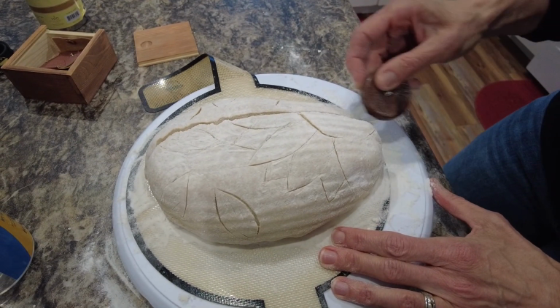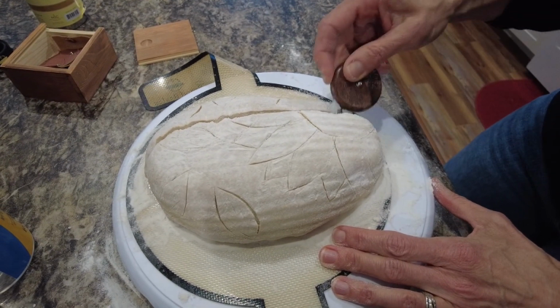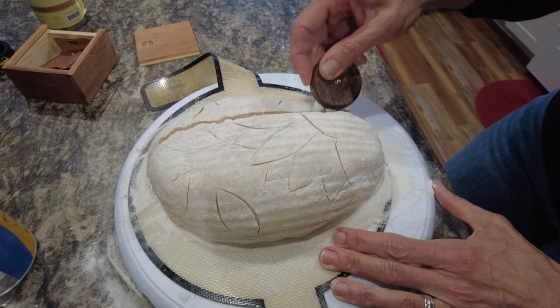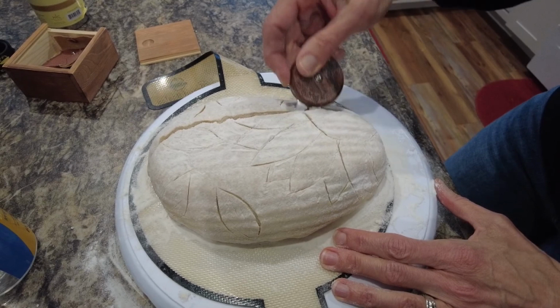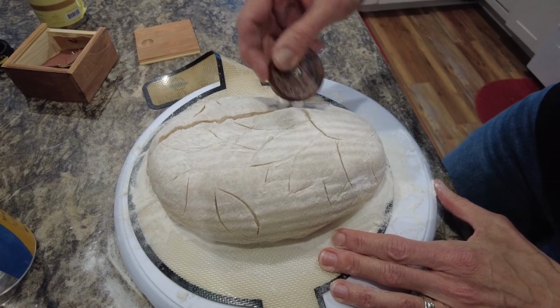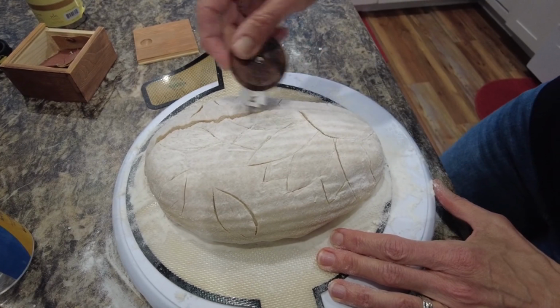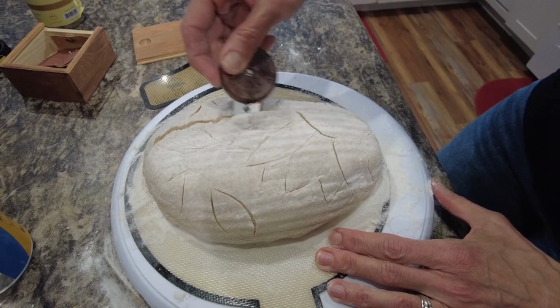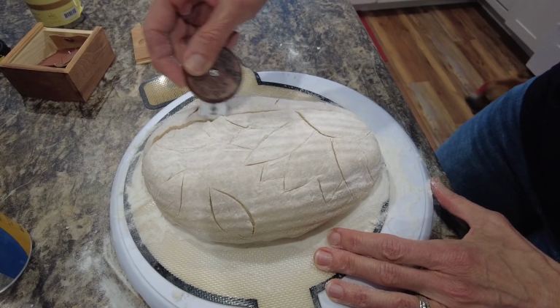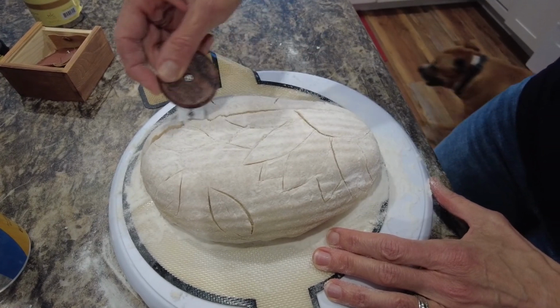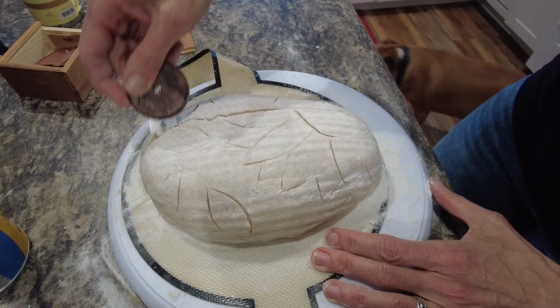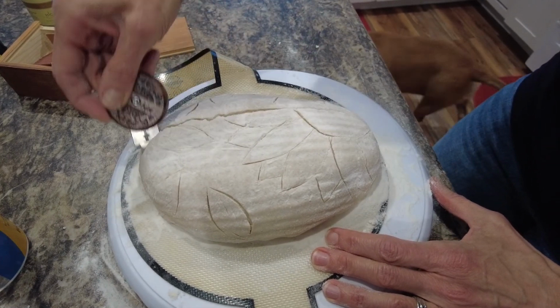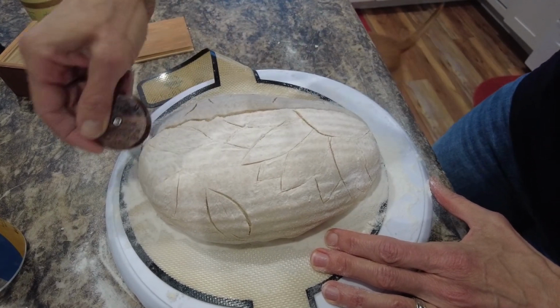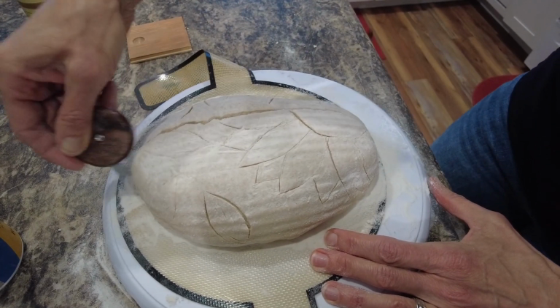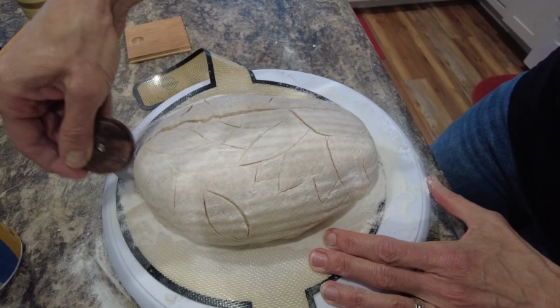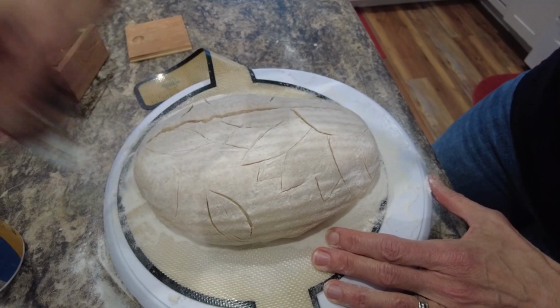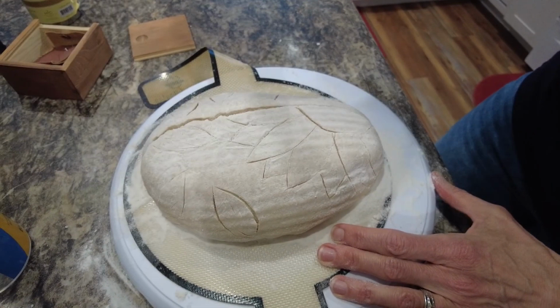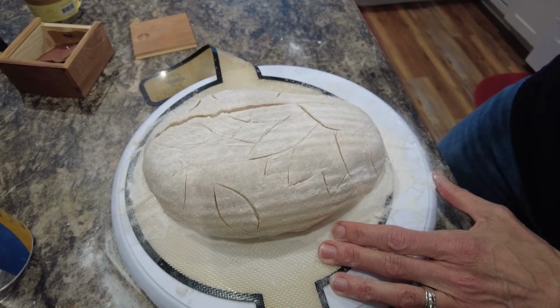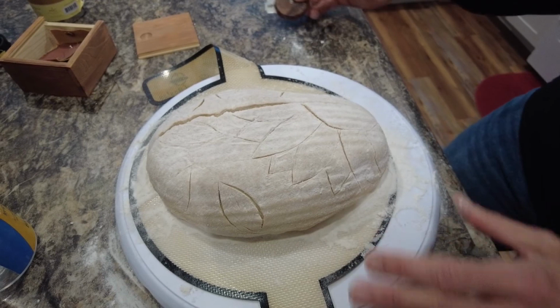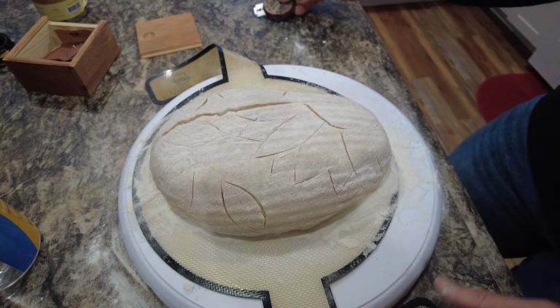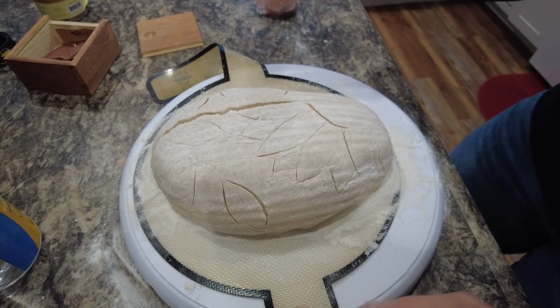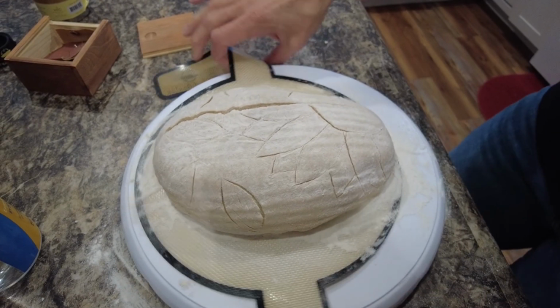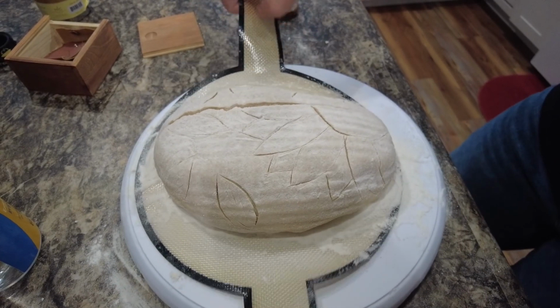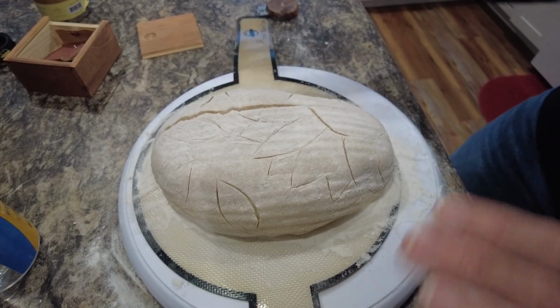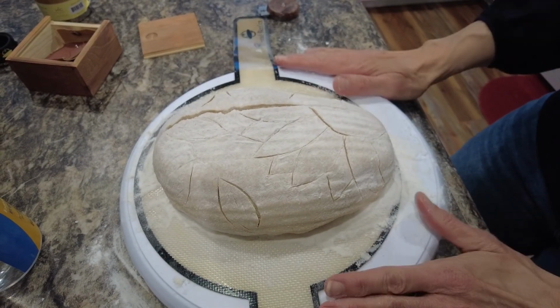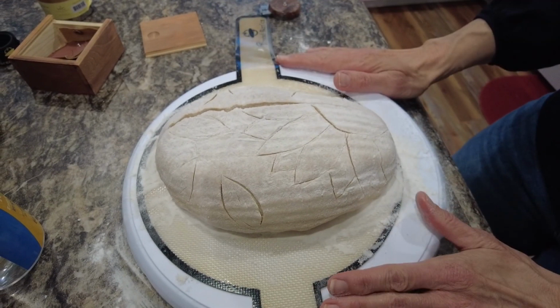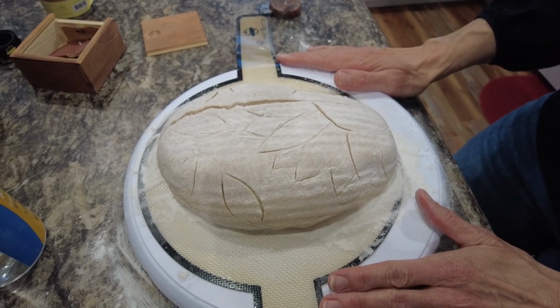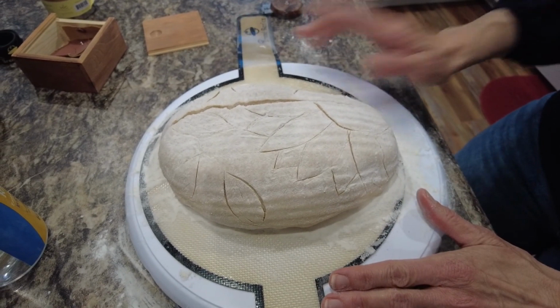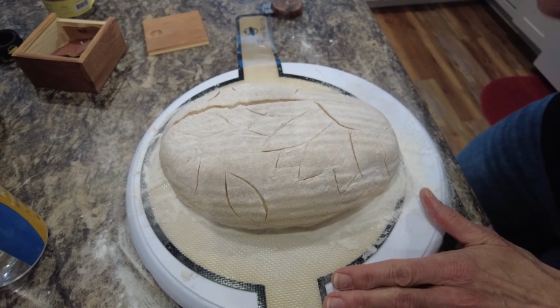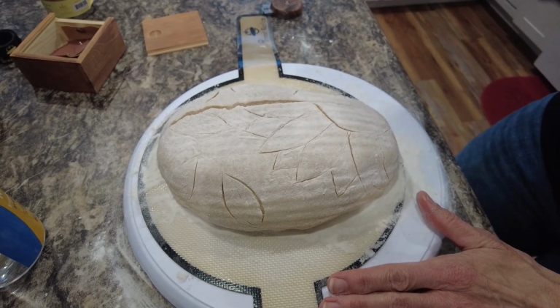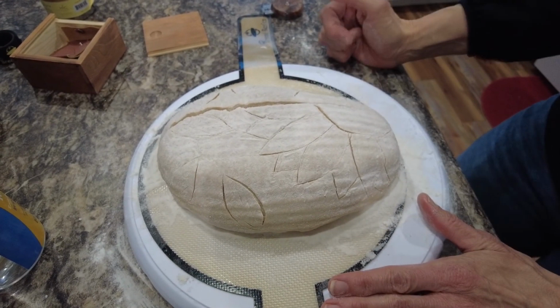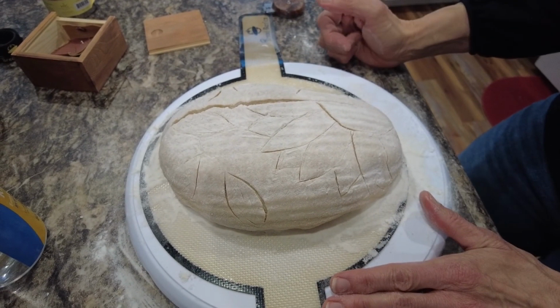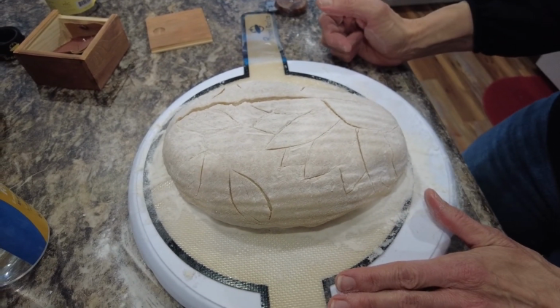Okay, push it like that — give it a little help. I'm going to put it in the hot Dutch oven, bake it 25 minutes, and we'll see you at the Dutch oven reveal.